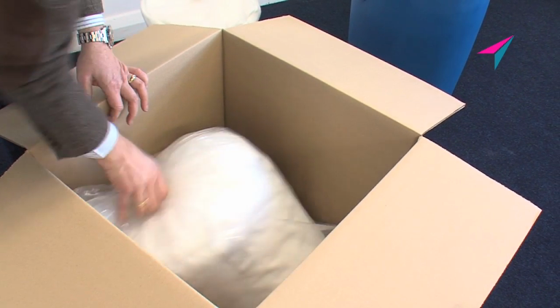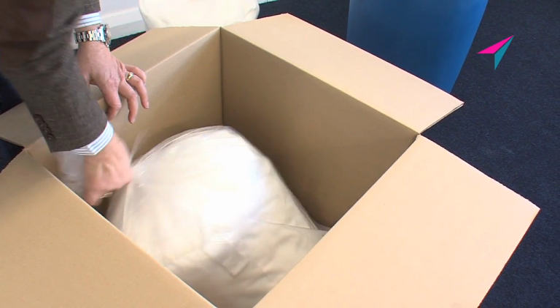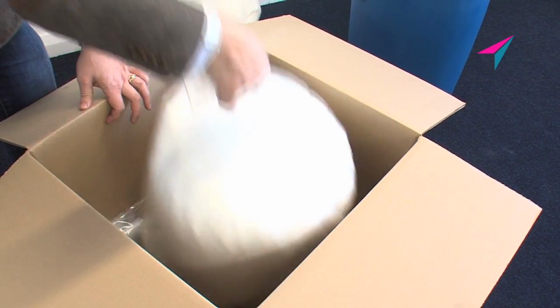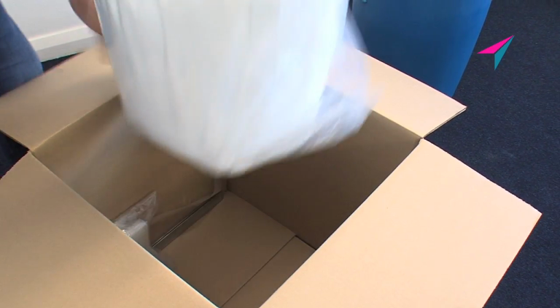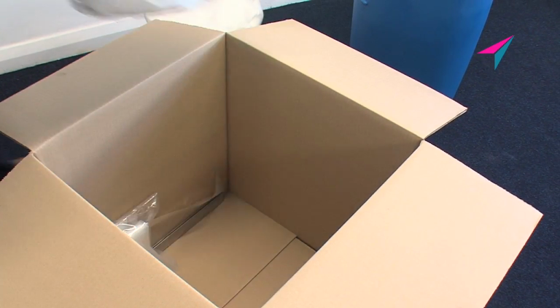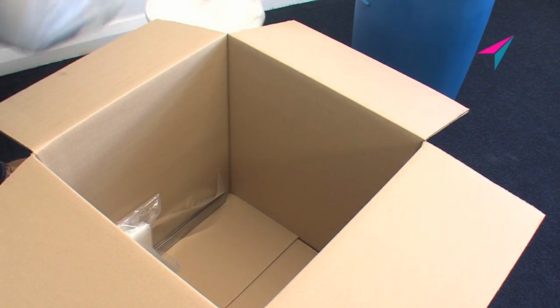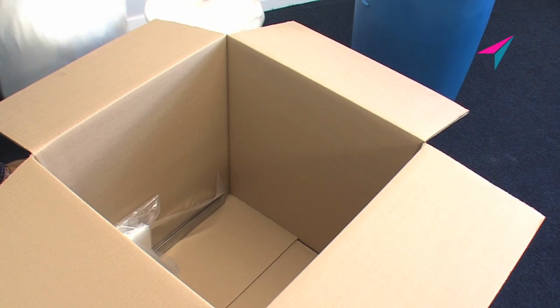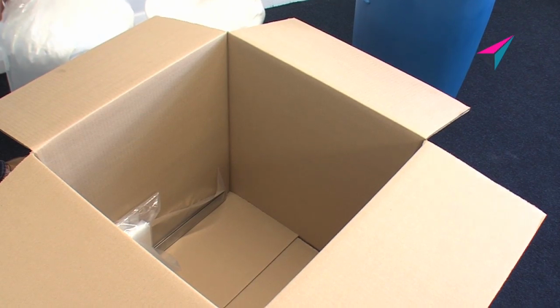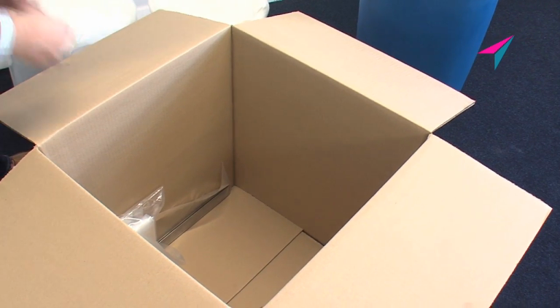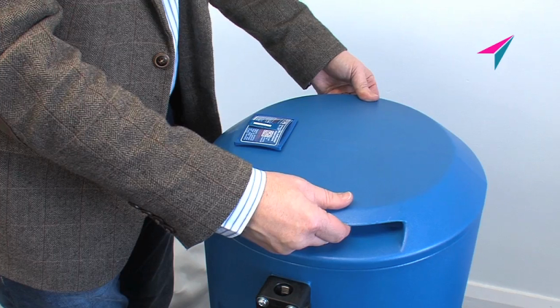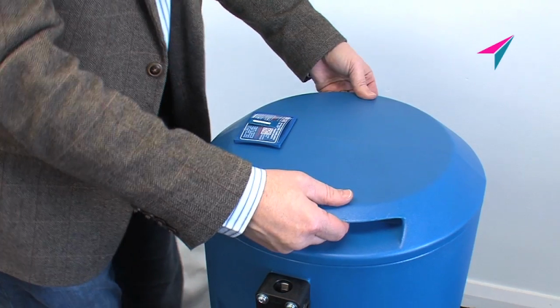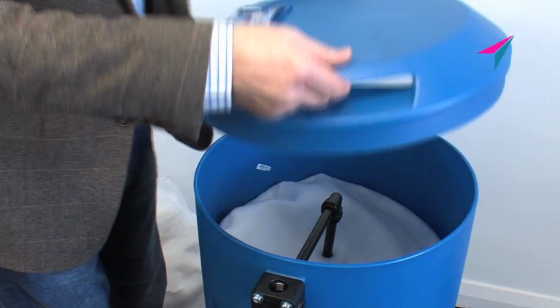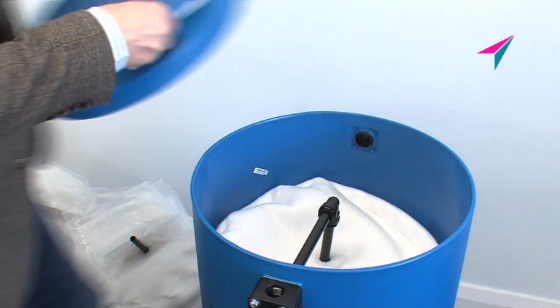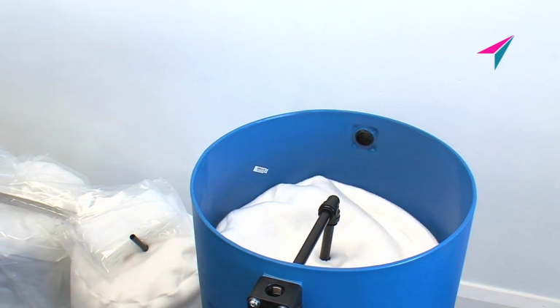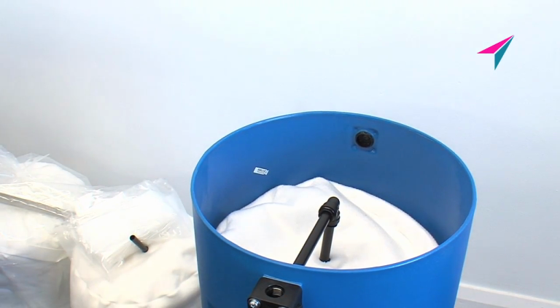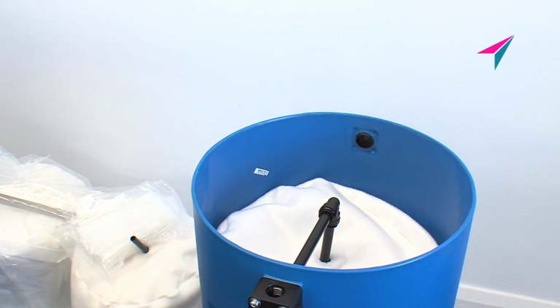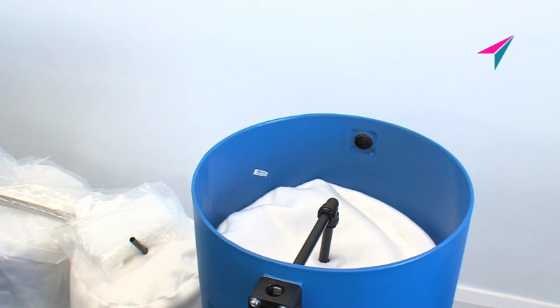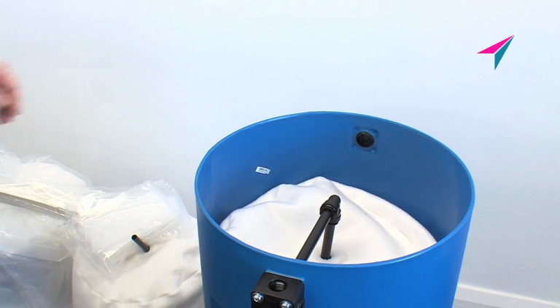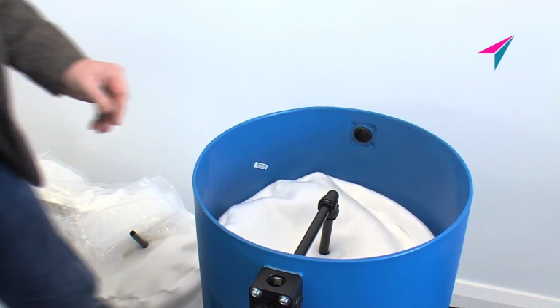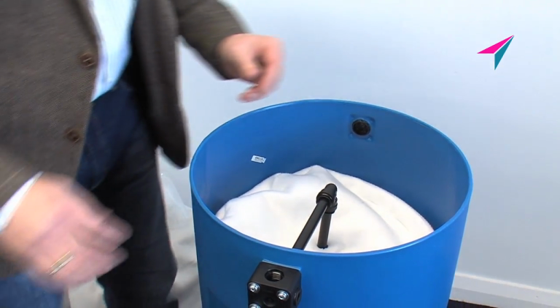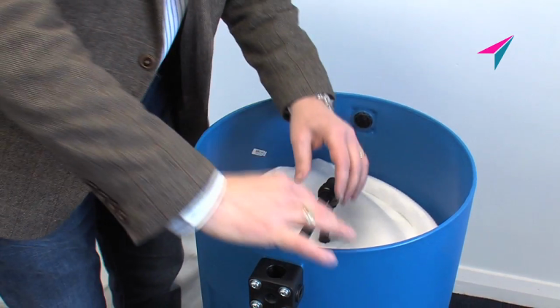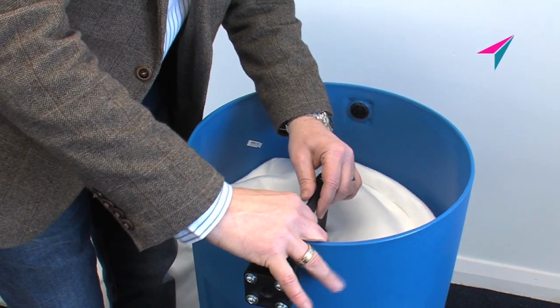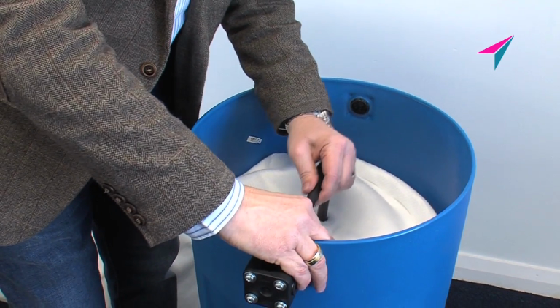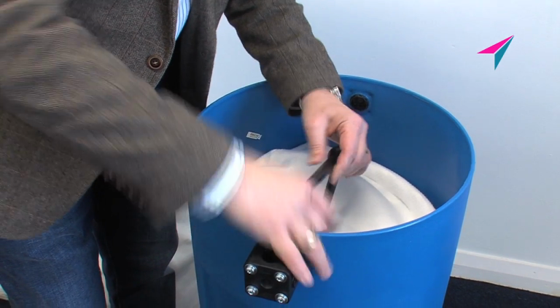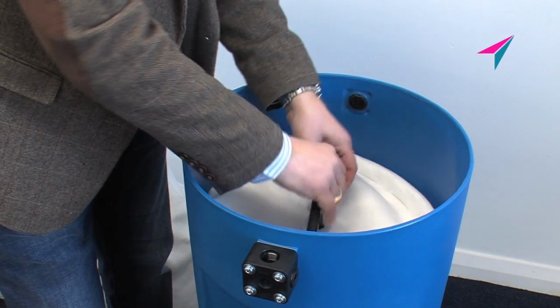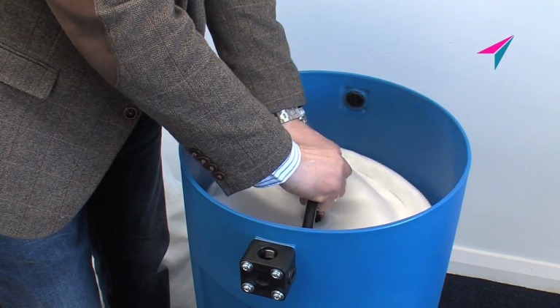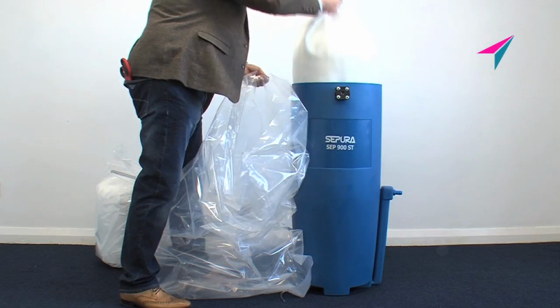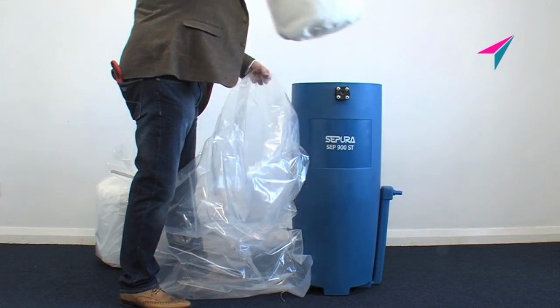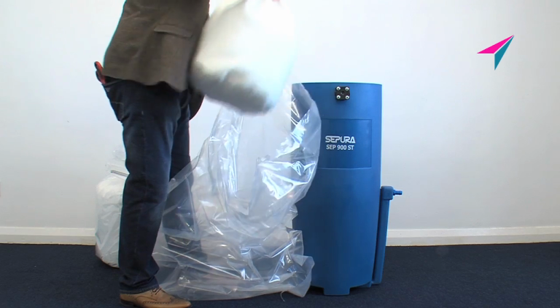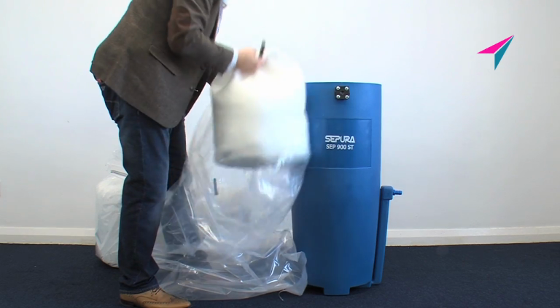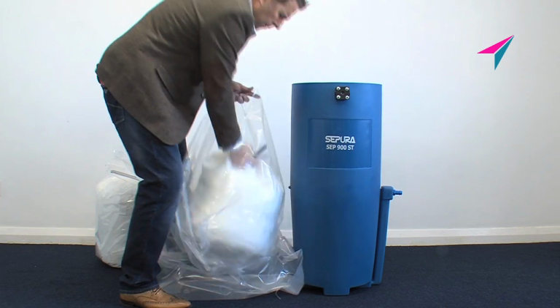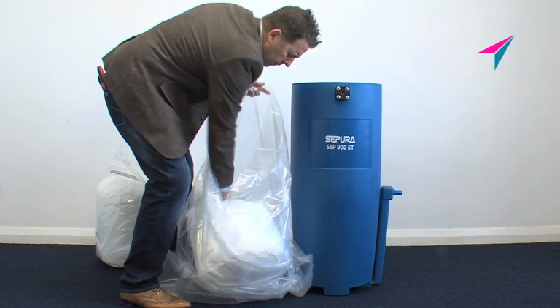On receipt of your service kit, open the box. Take off the separator lid. Disconnect the quick access fittings. Remove the used pre-filter and put it into one of the disposal bags.